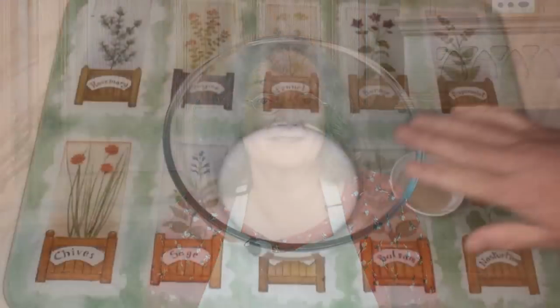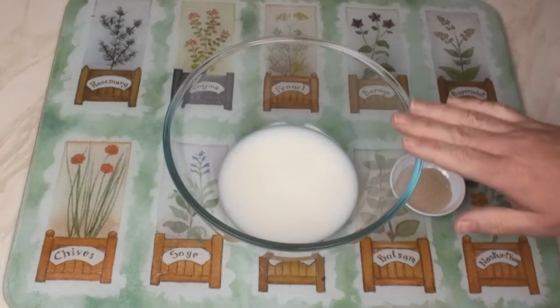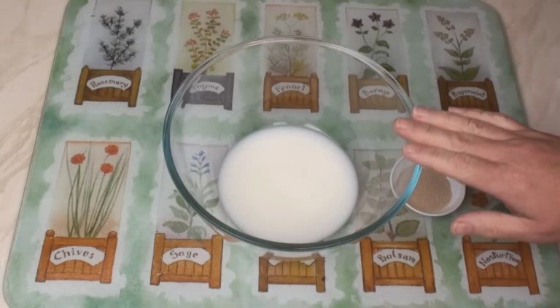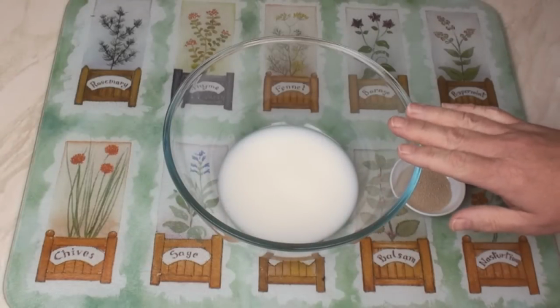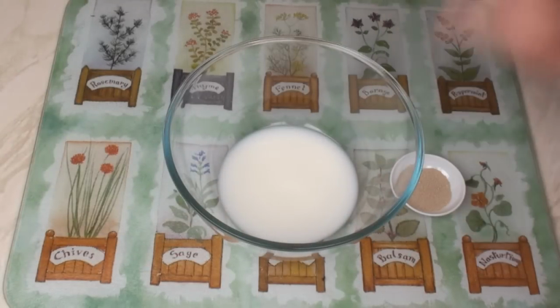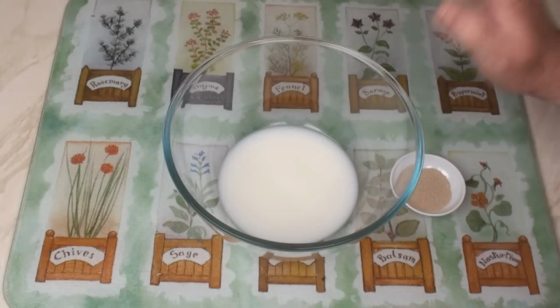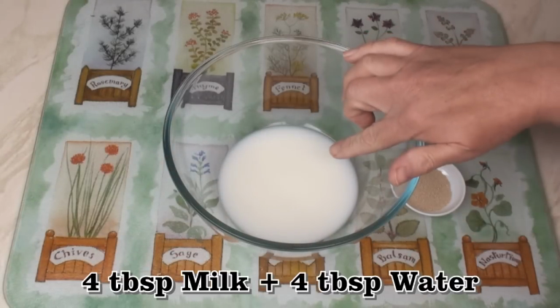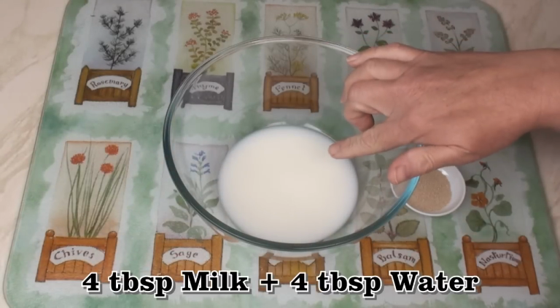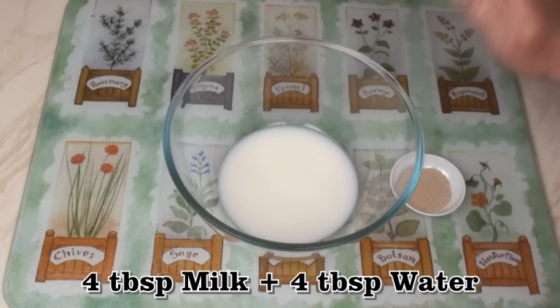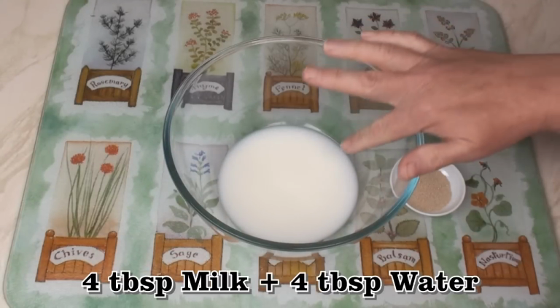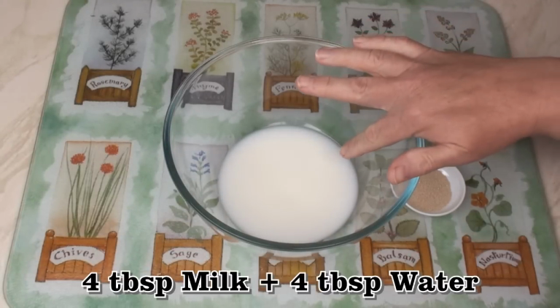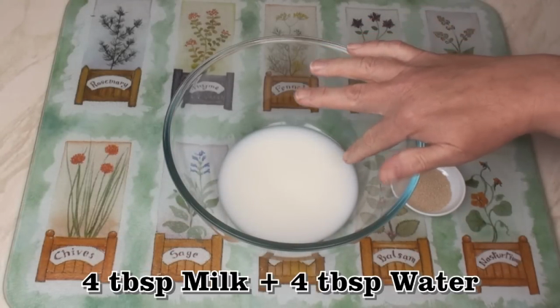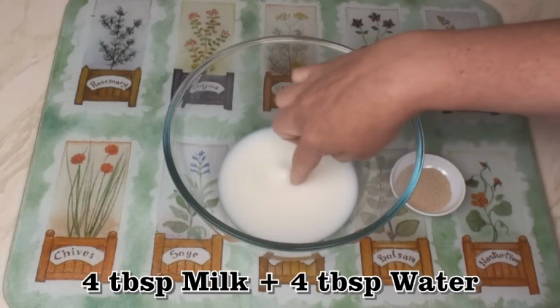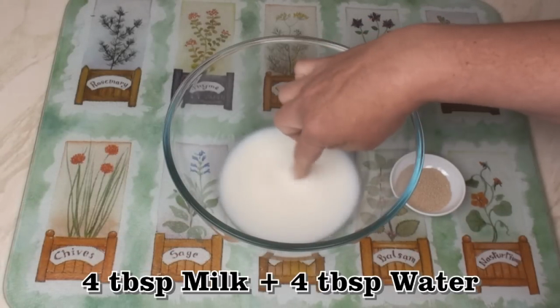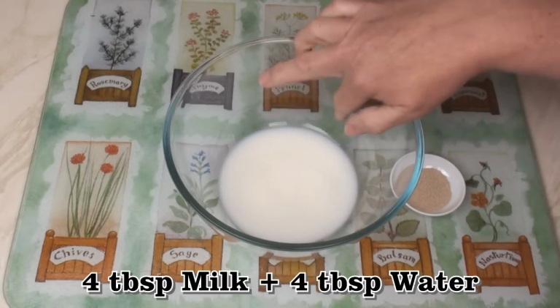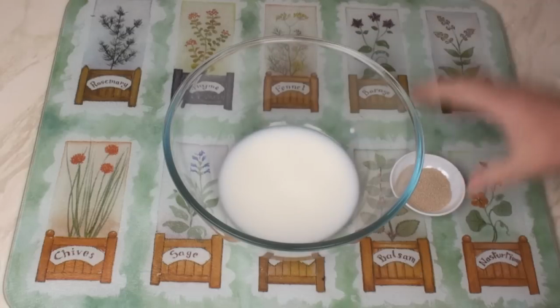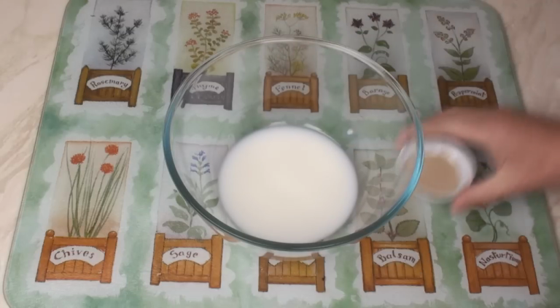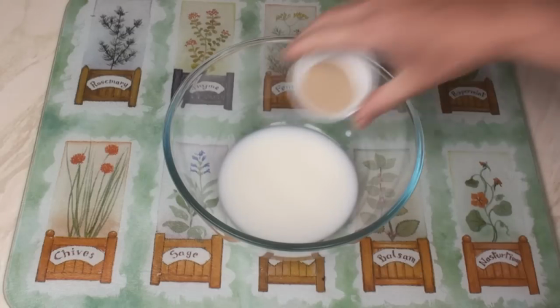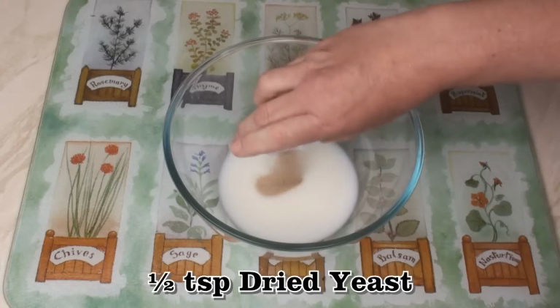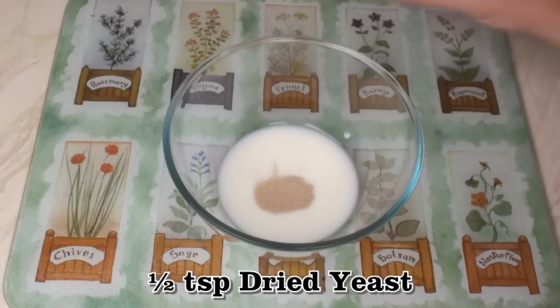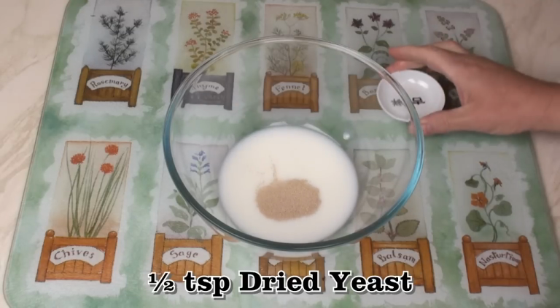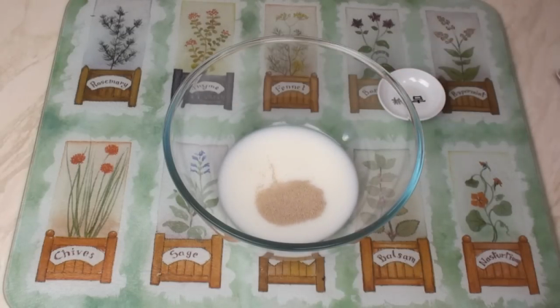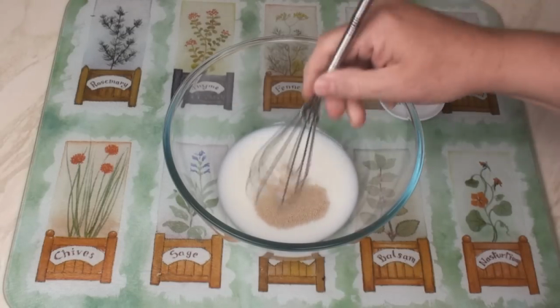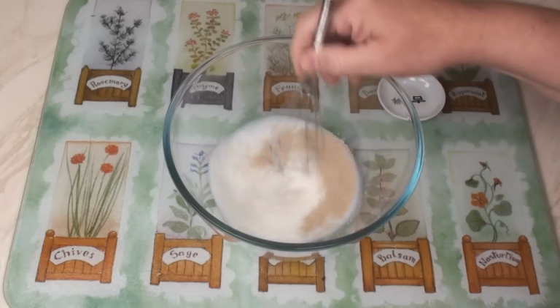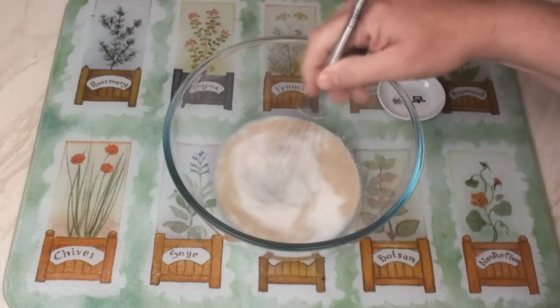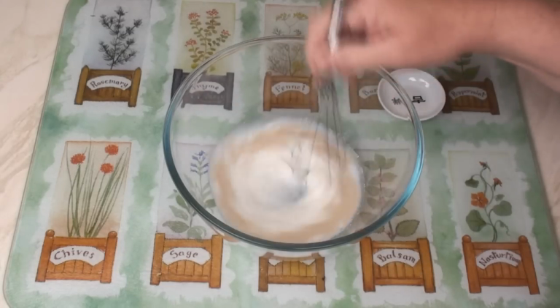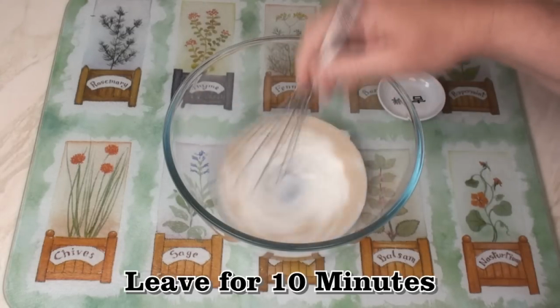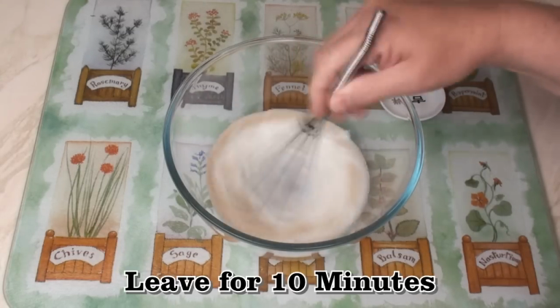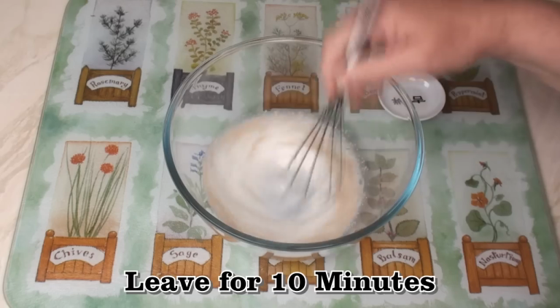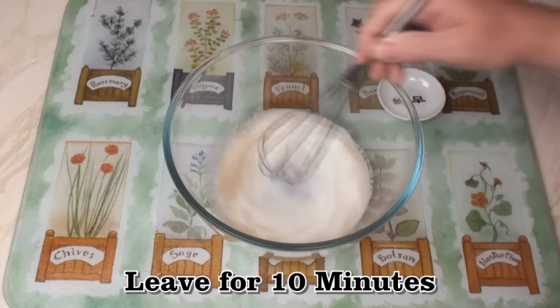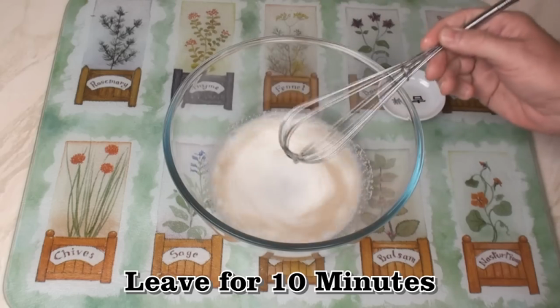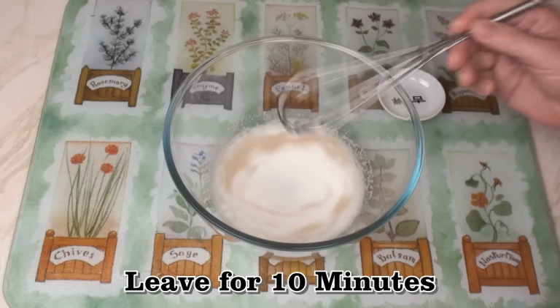To begin with, we're going to make a sponge. I've got 4 tablespoons of milk and 4 tablespoons of water — this is lukewarm. I'm going to add in half a teaspoon of yeast, give it a mix, and just leave the yeast to get going for about 10 minutes.